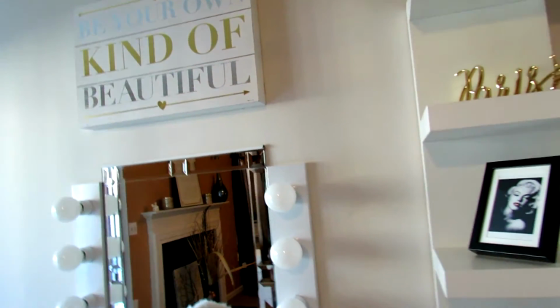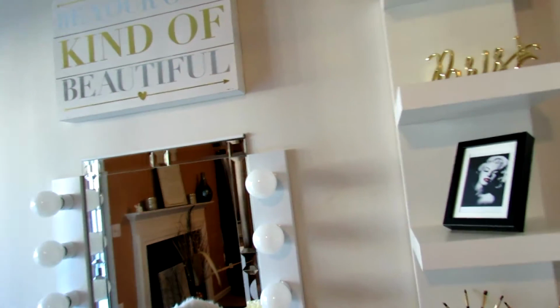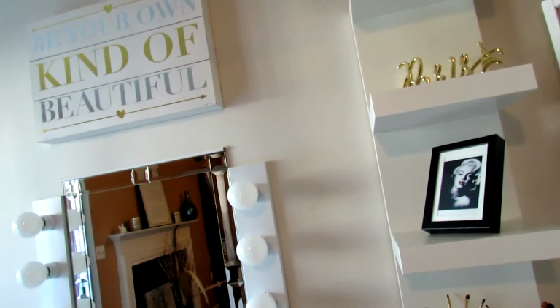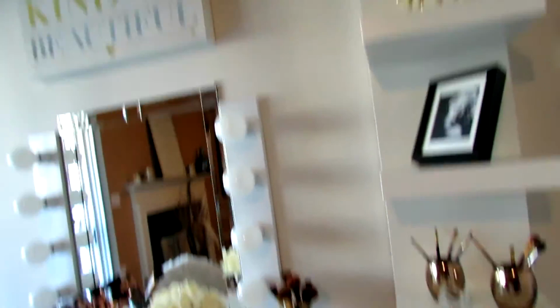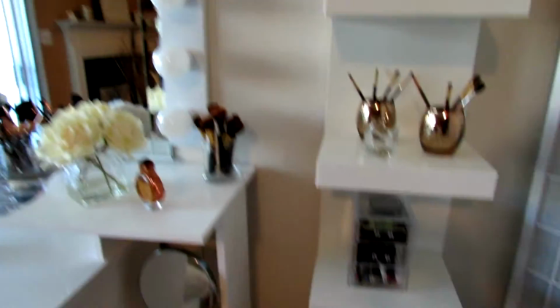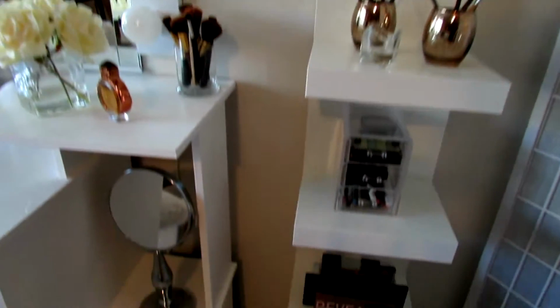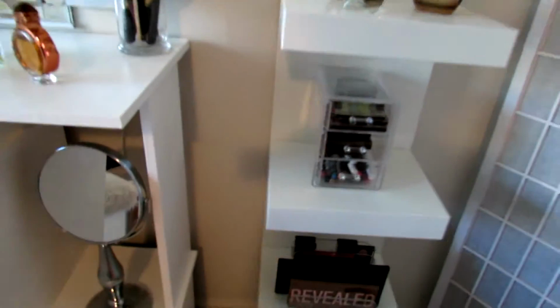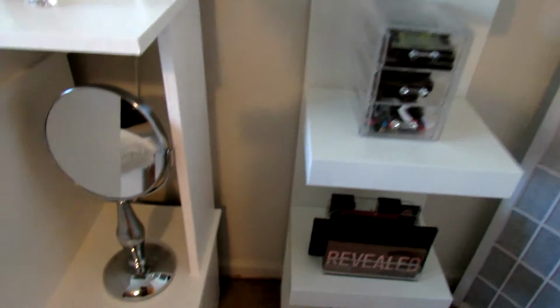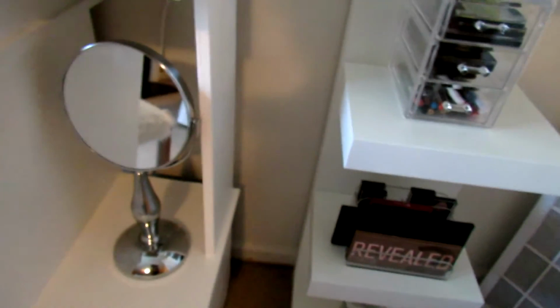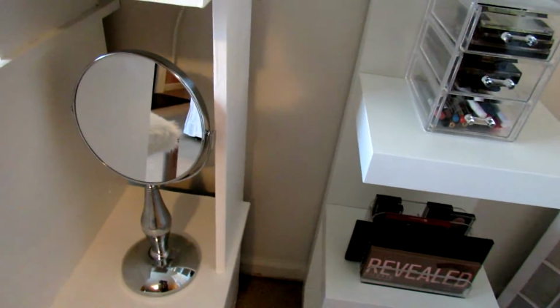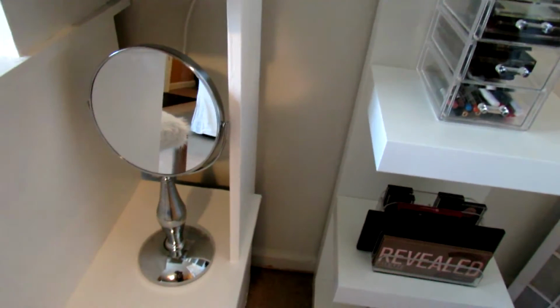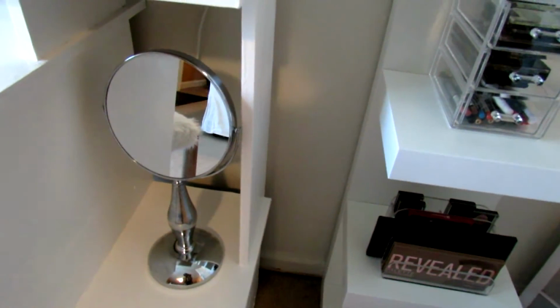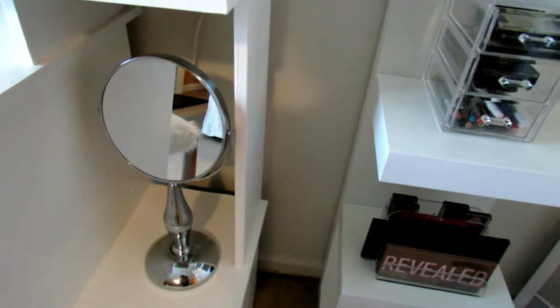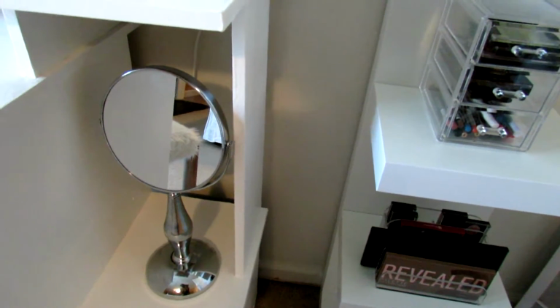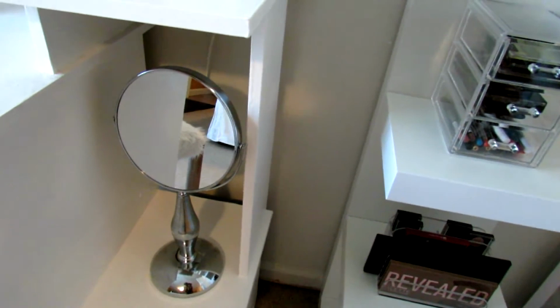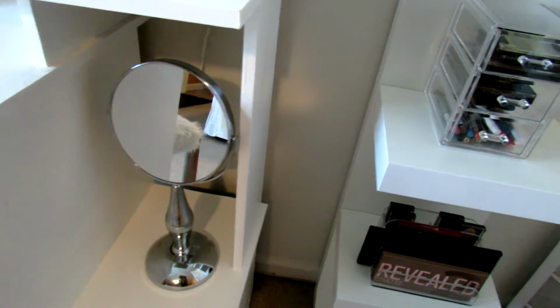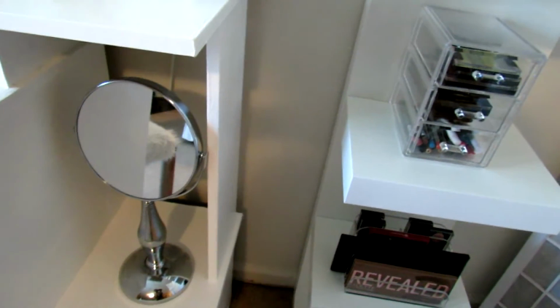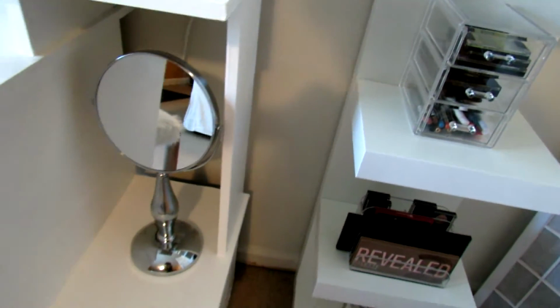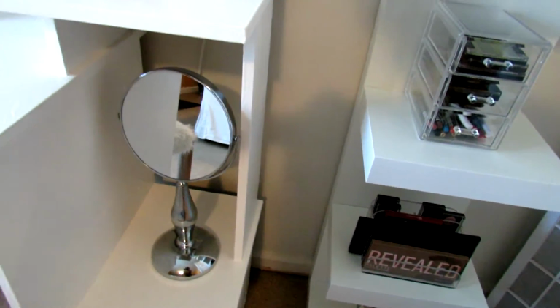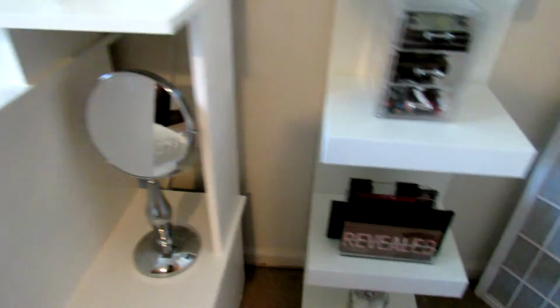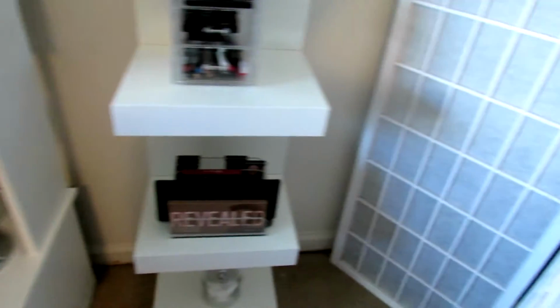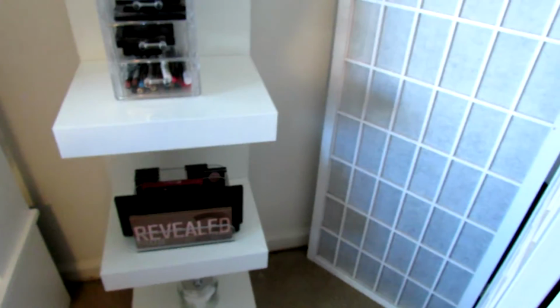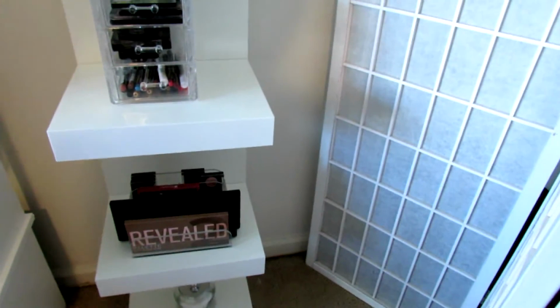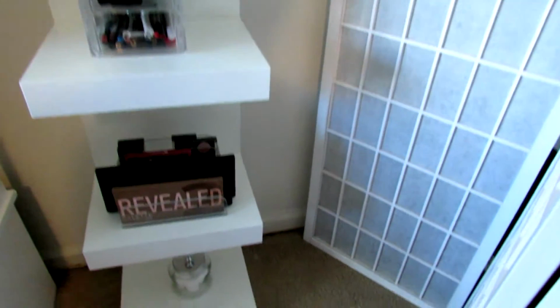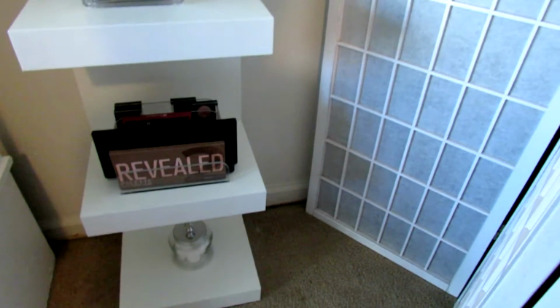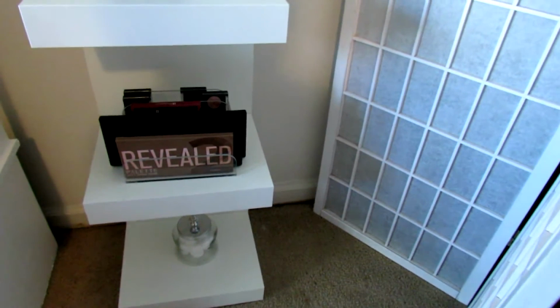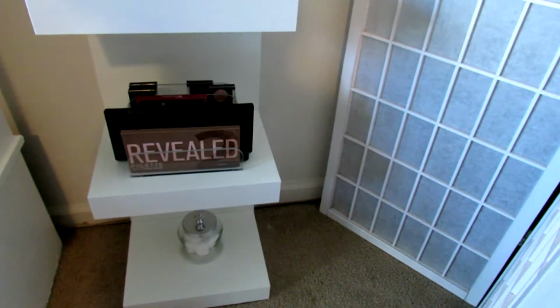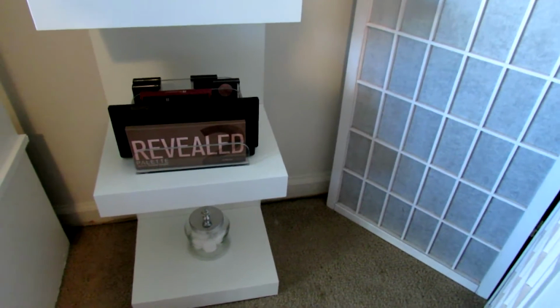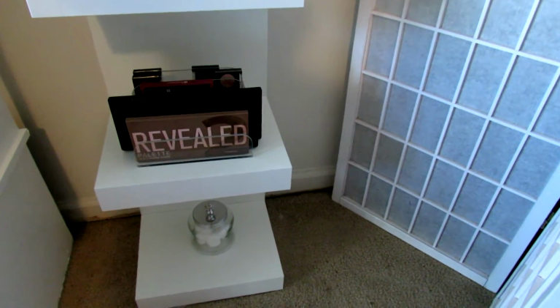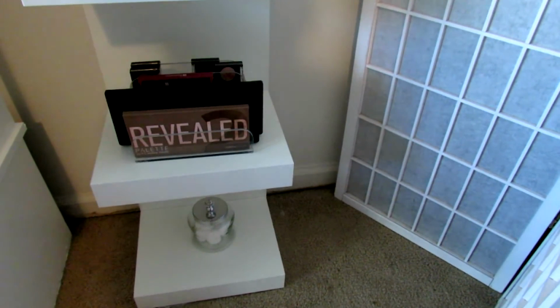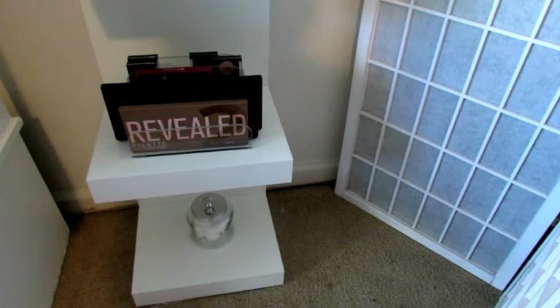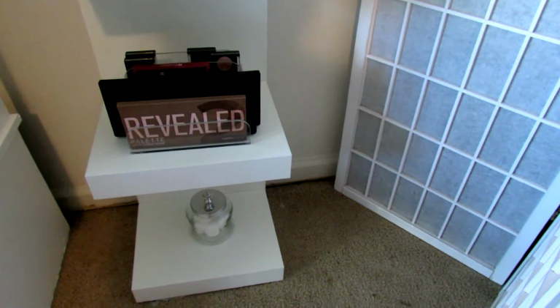This particular sign, 'Be Your Own Kind of Beautiful,' came from Ross for about 20 bucks. This actual vanity mirror I got from Home Goods for I think it was like $12.